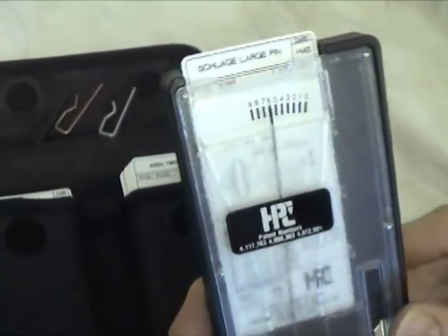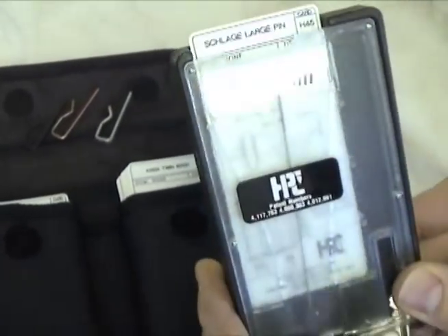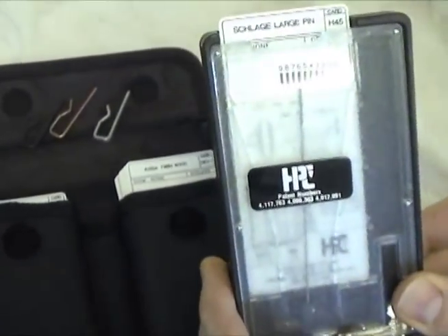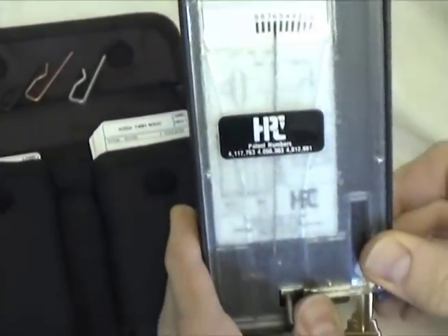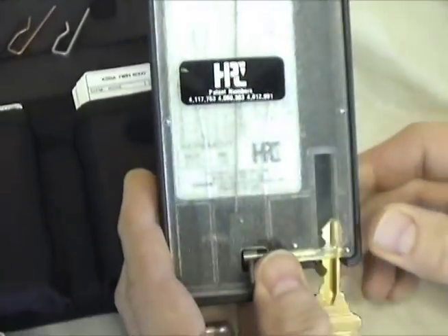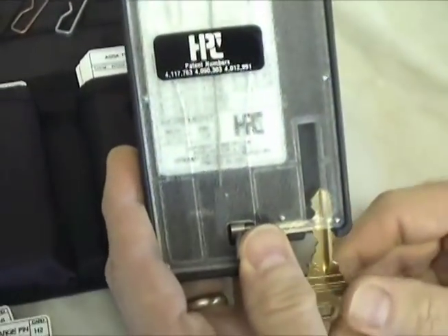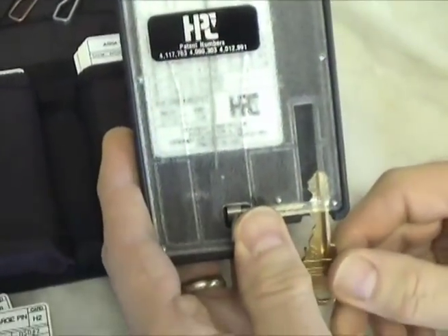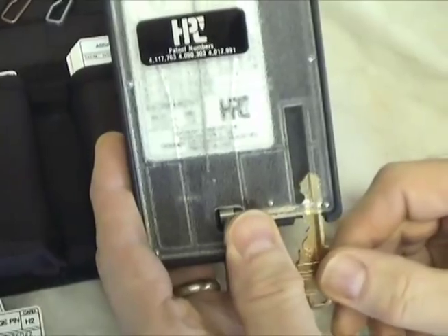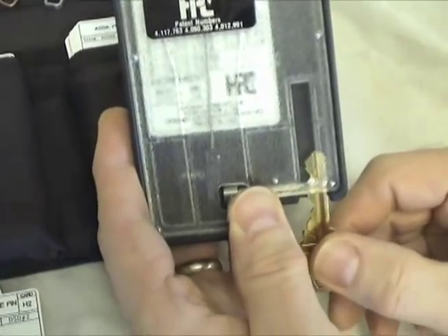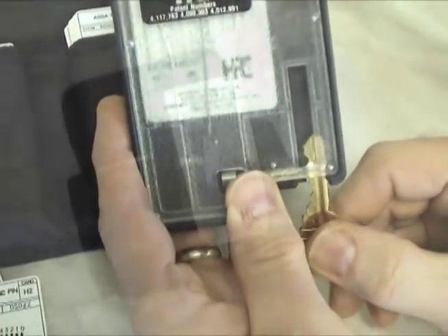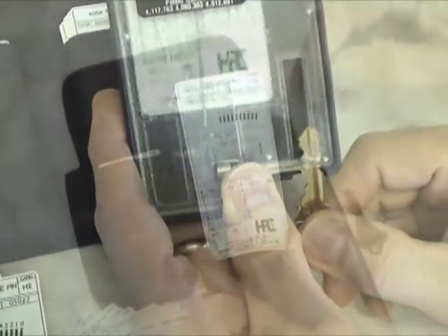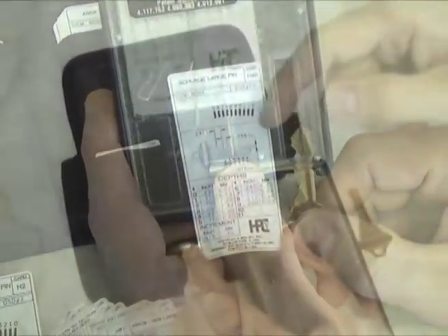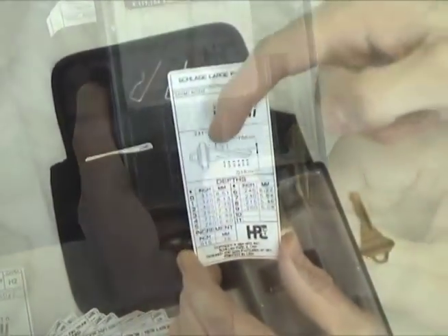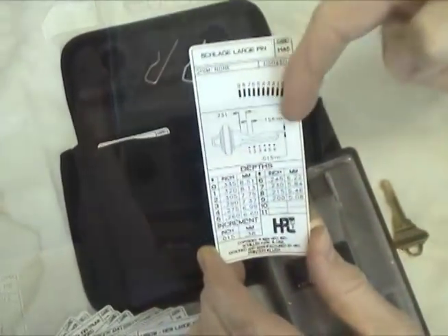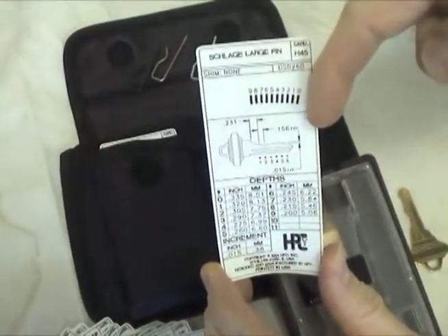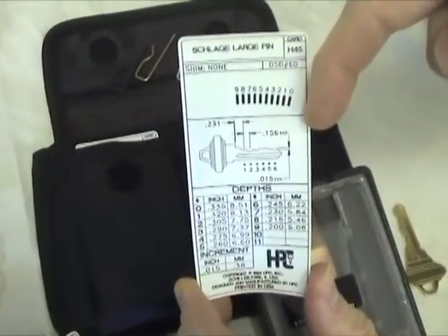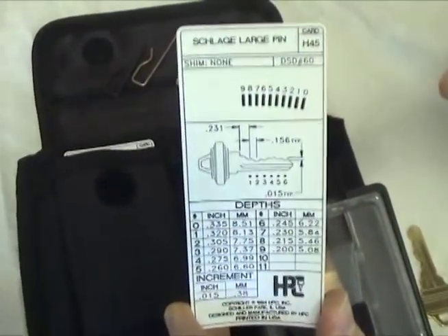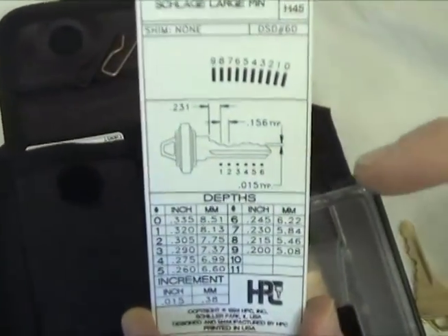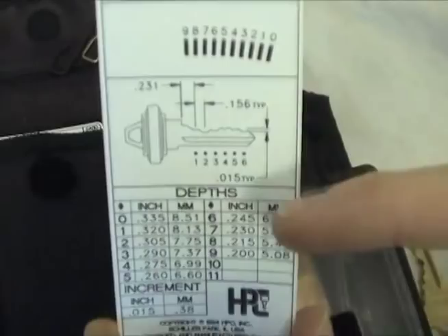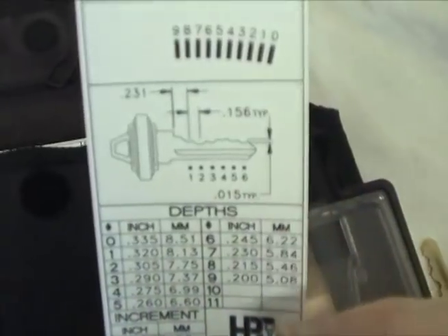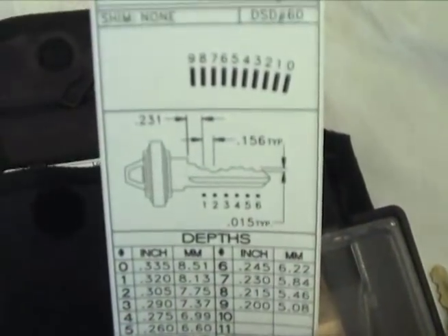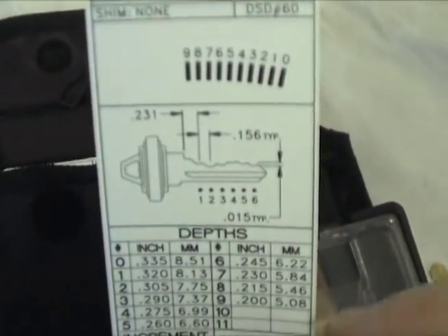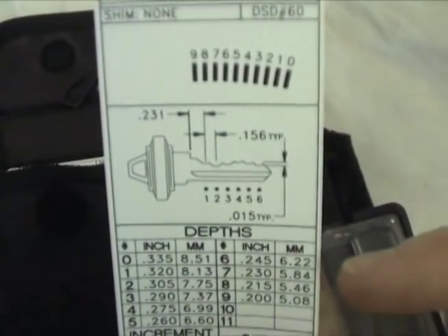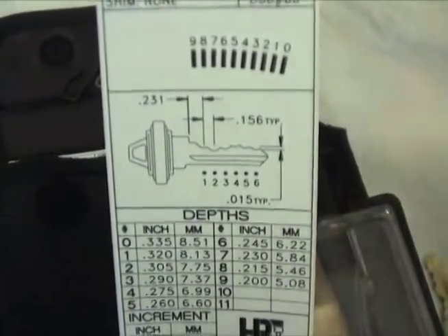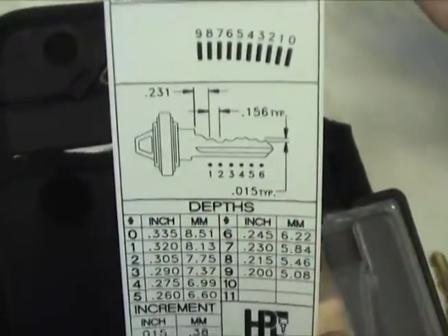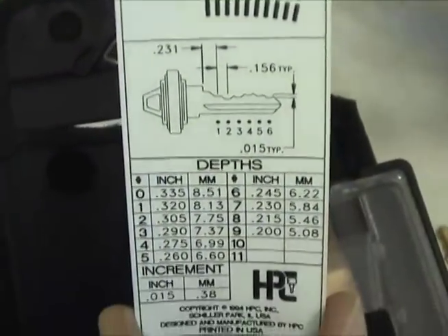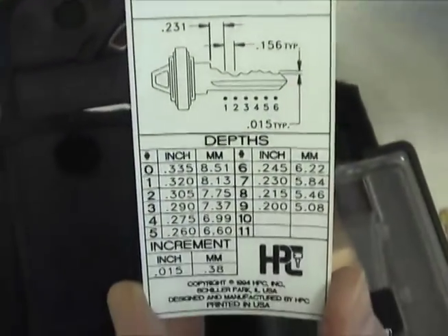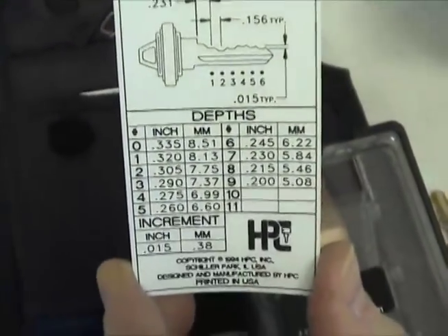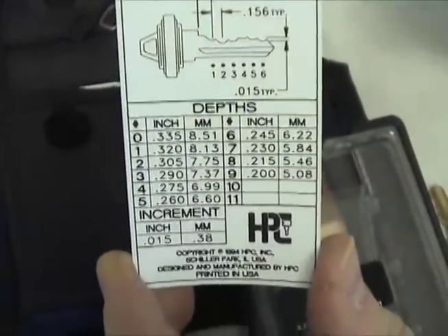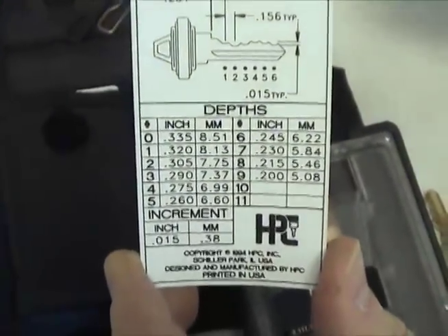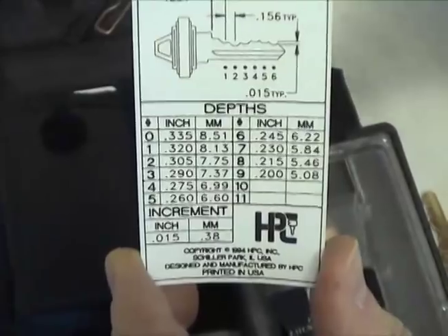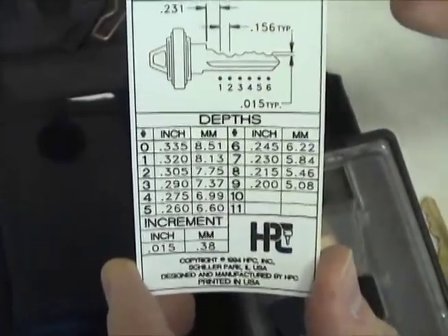Once all the cuts have been decoded, you have the bitting to code cut a new key. If you need the exact factory-specced measurements of each cut, refer to the code card to translate the bitting to the depth measurements.